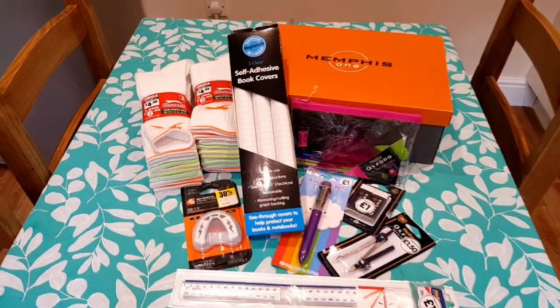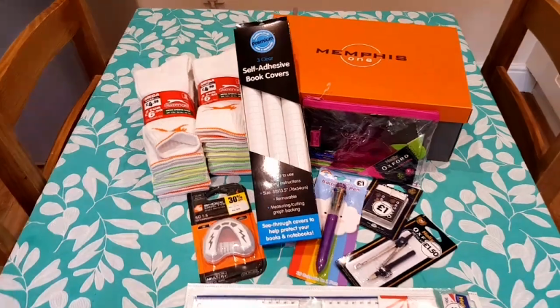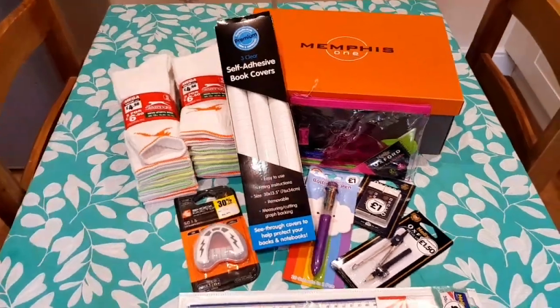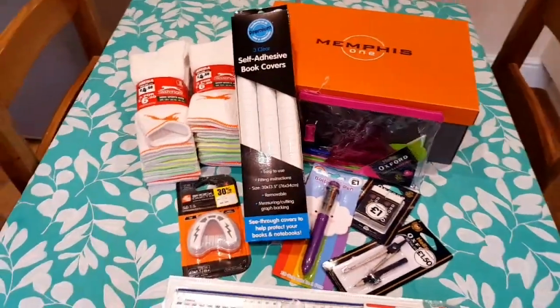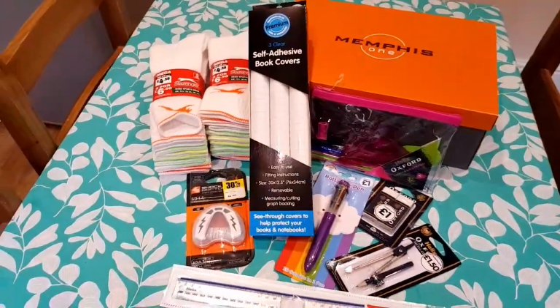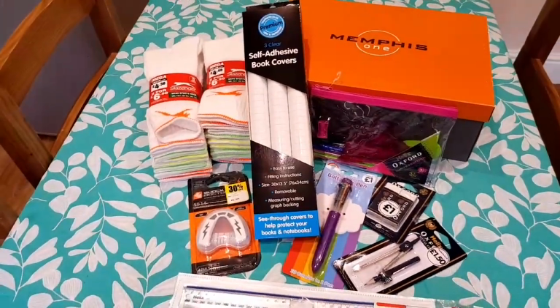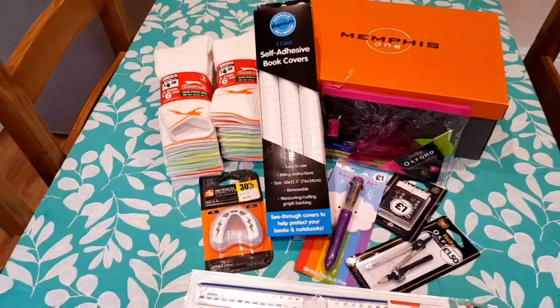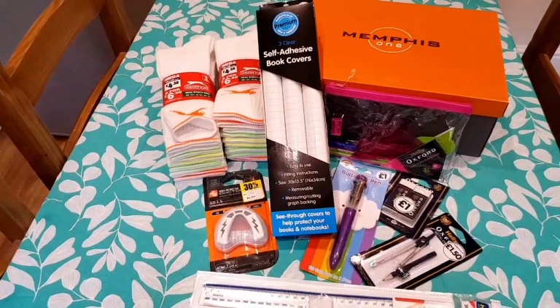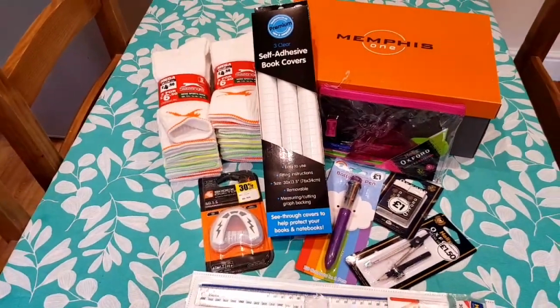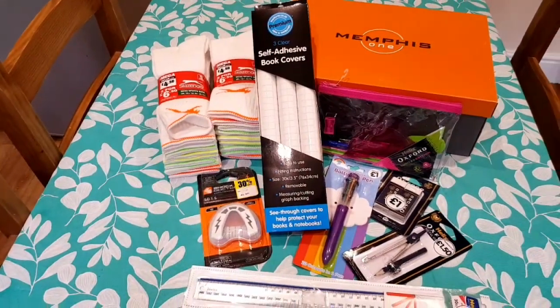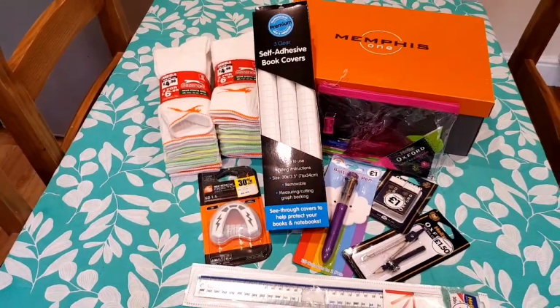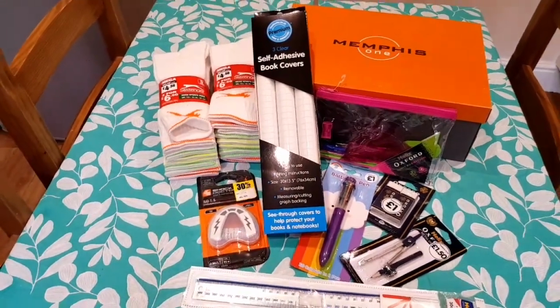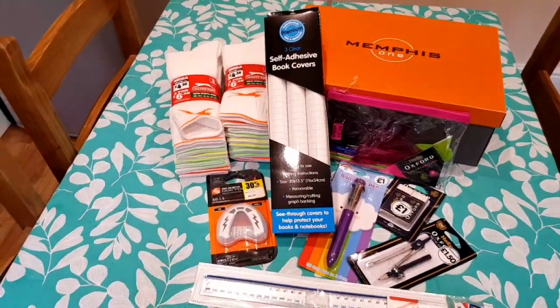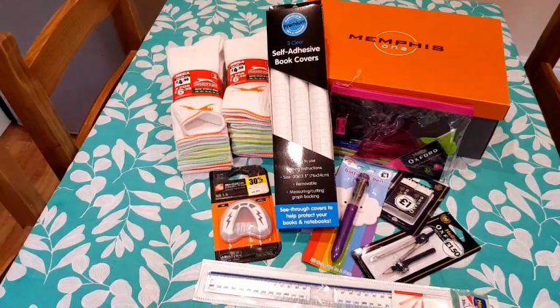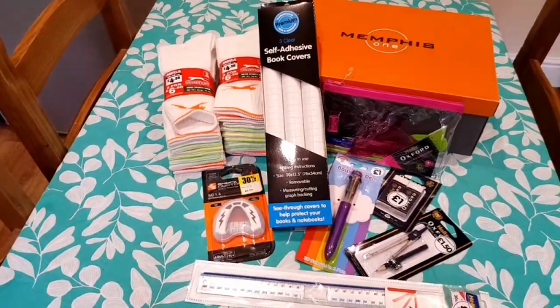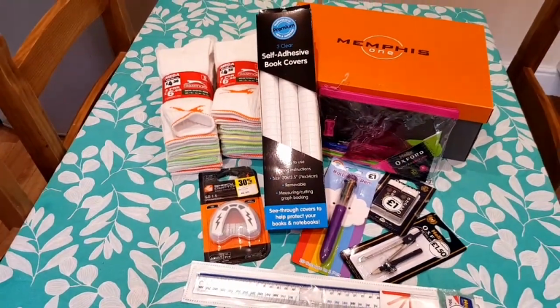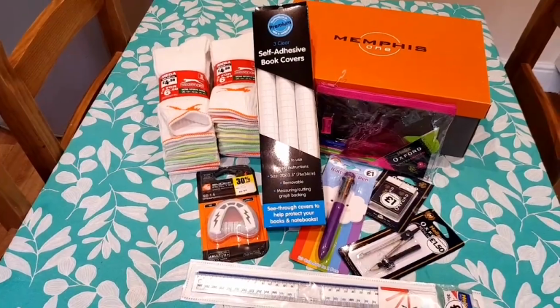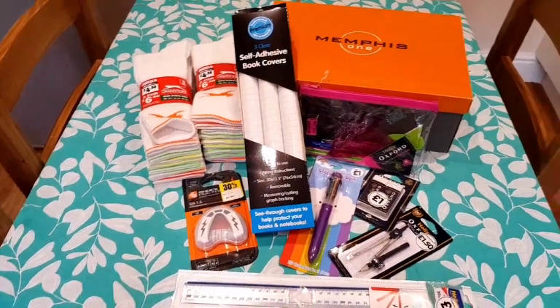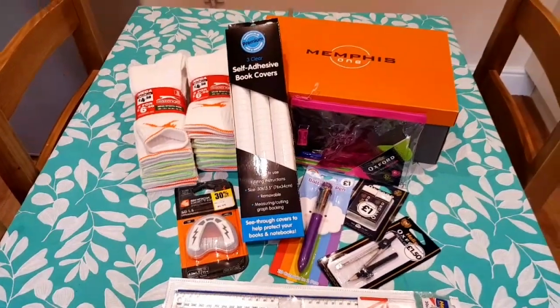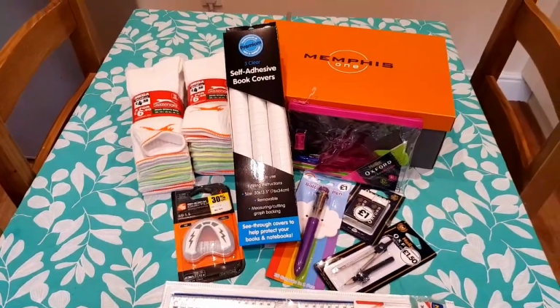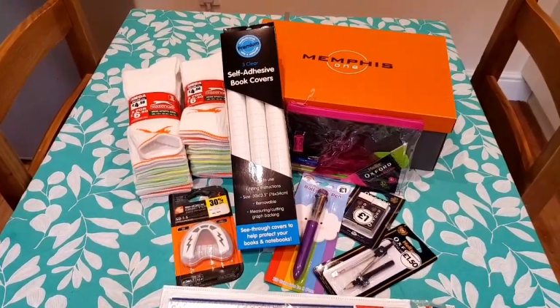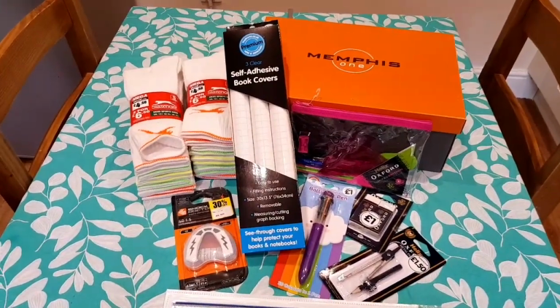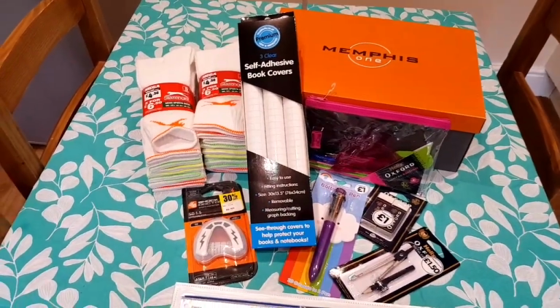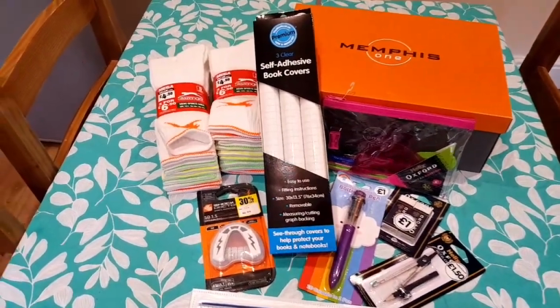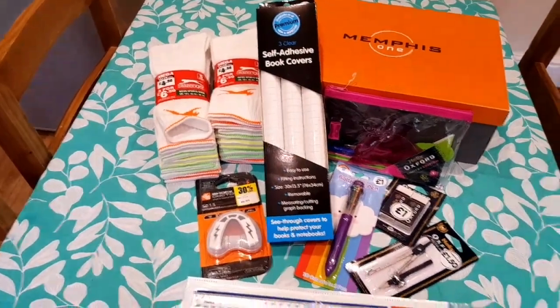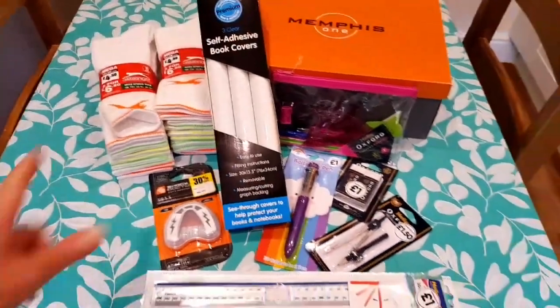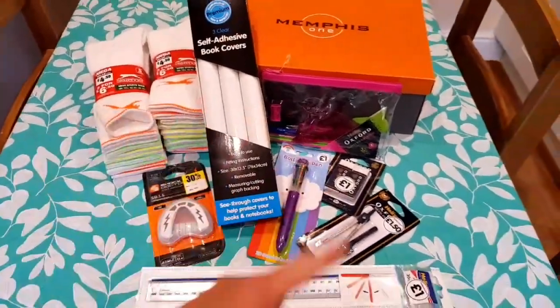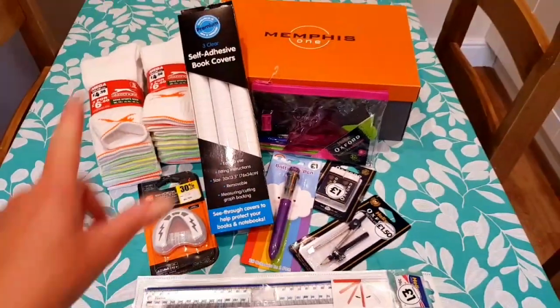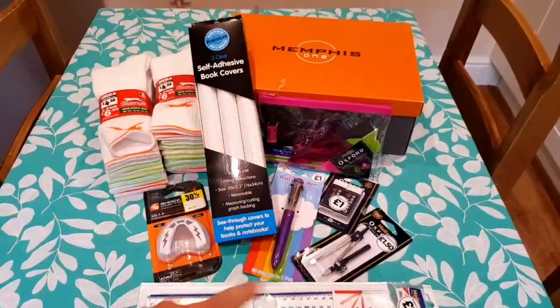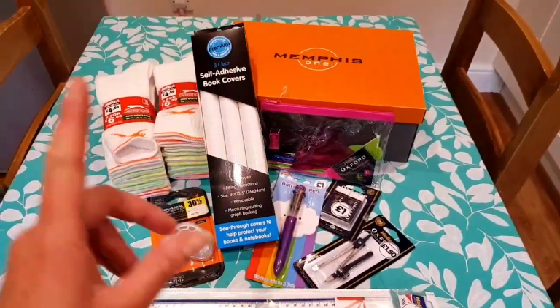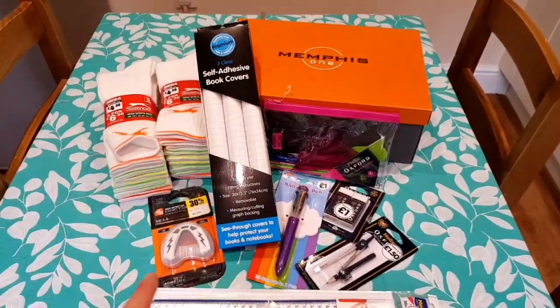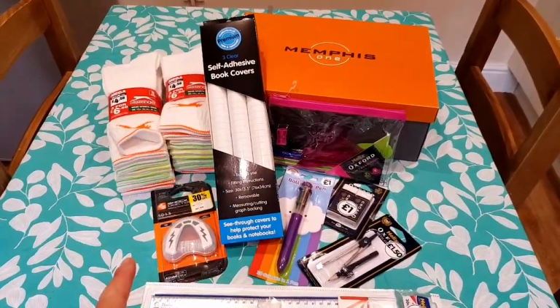I thought I would do a quick back to school shopping haul because we have literally just been out getting some bits.